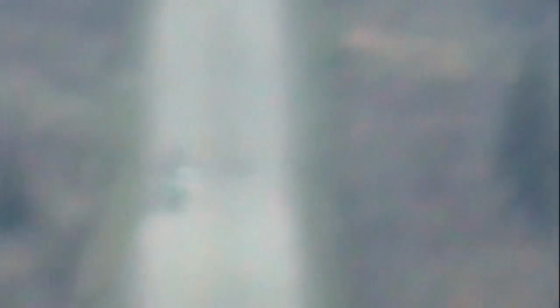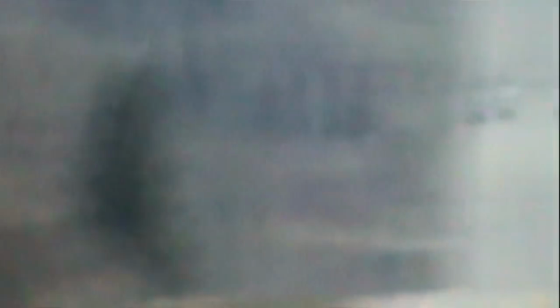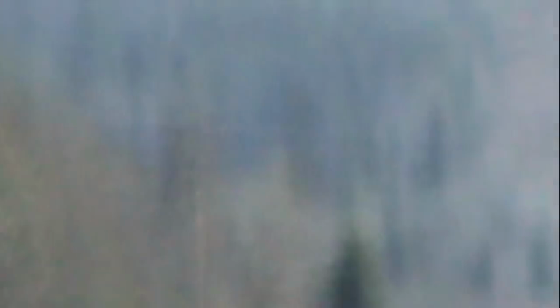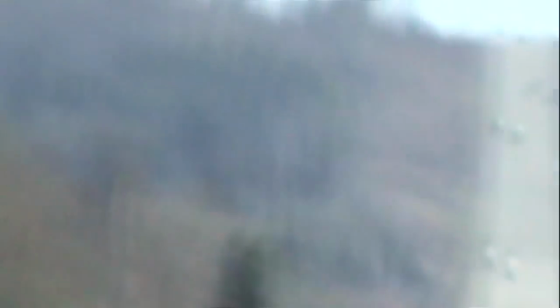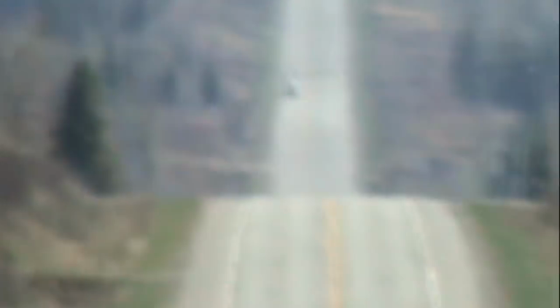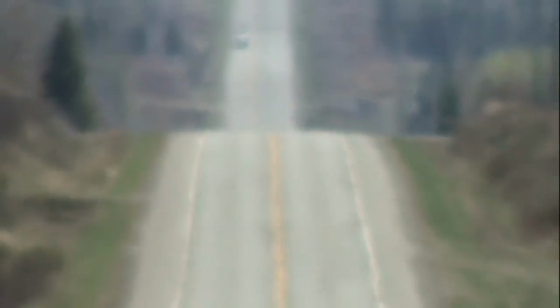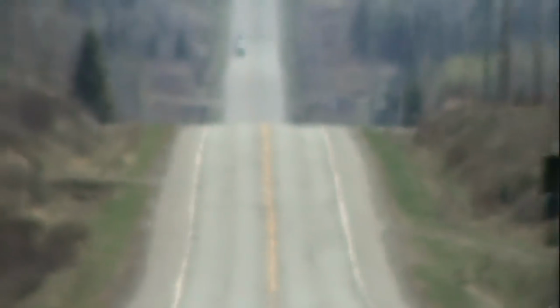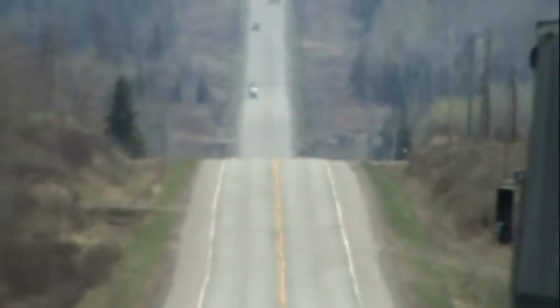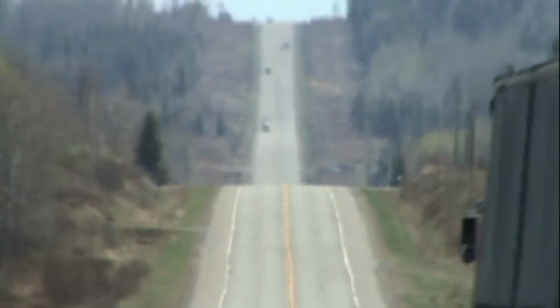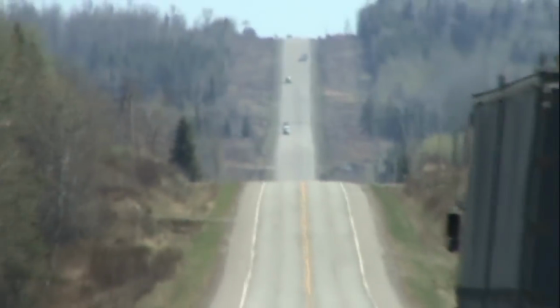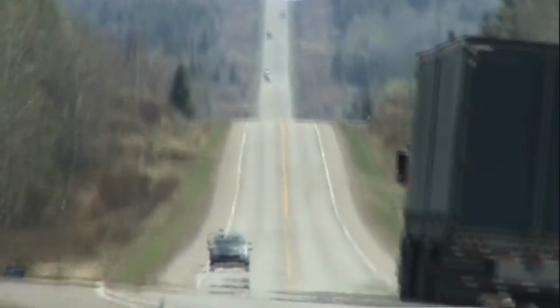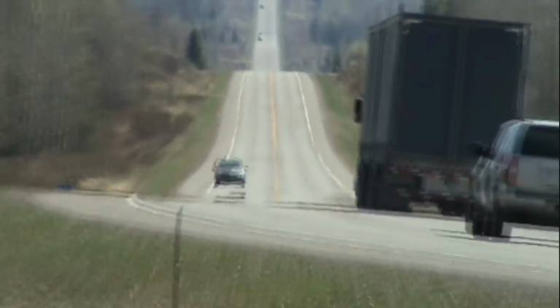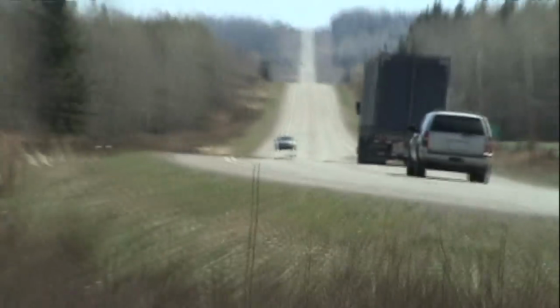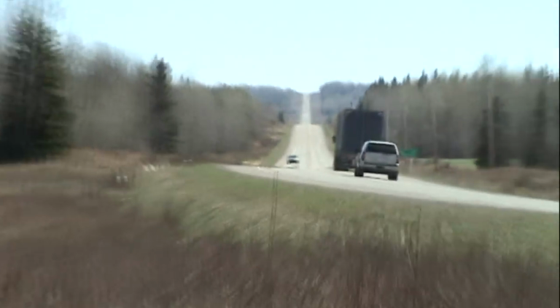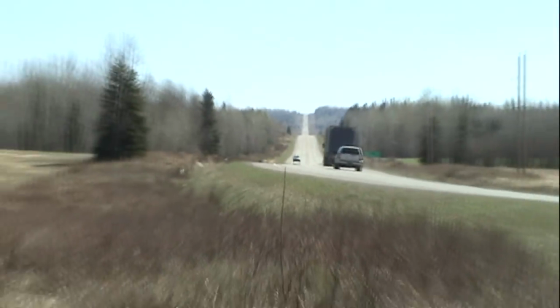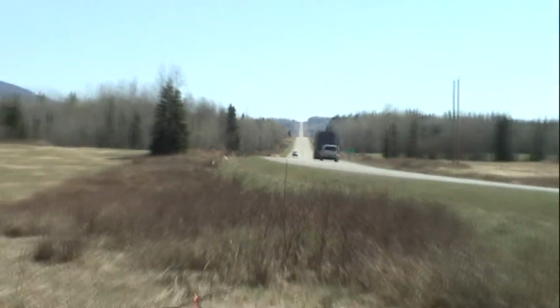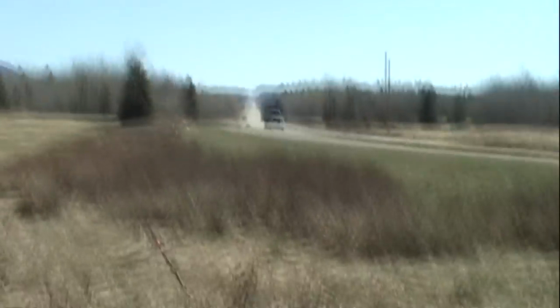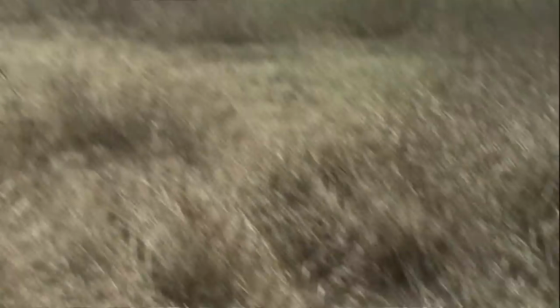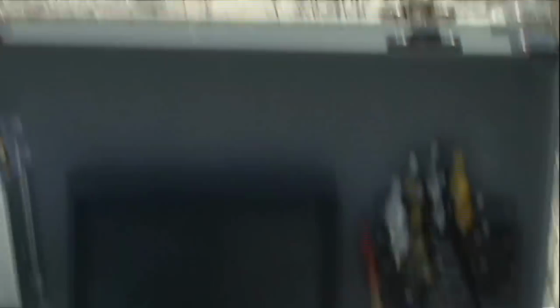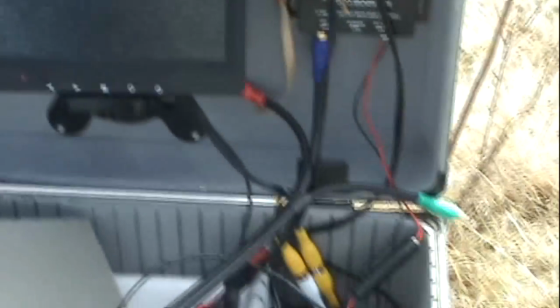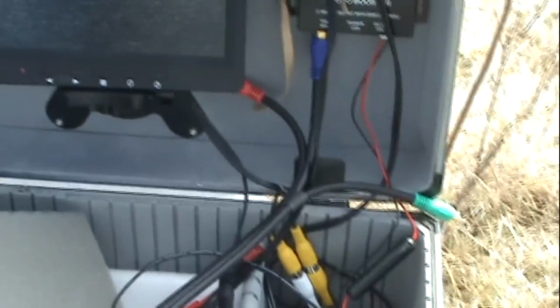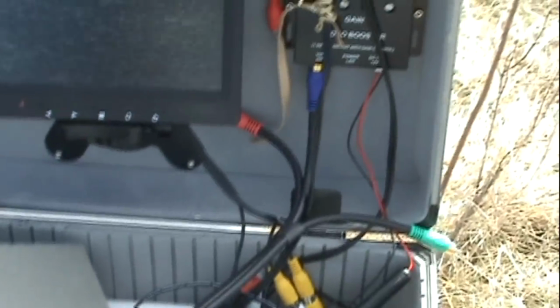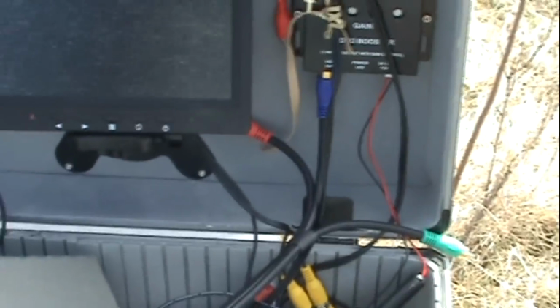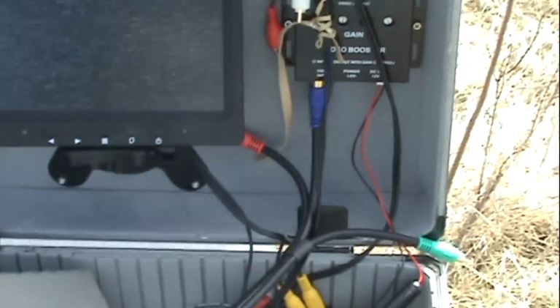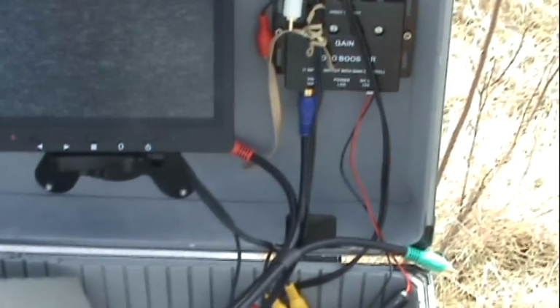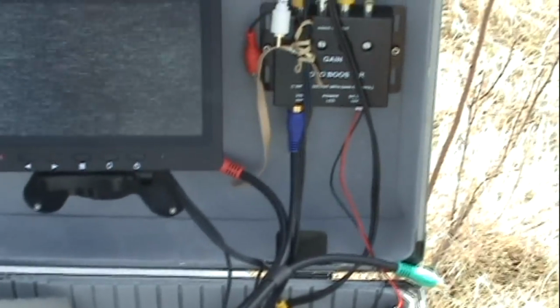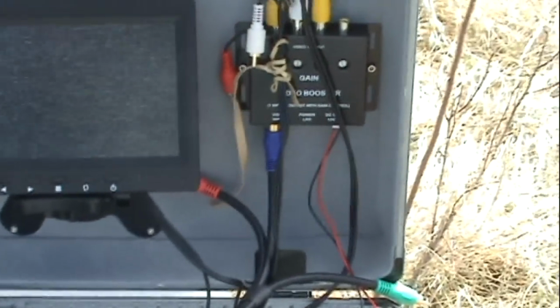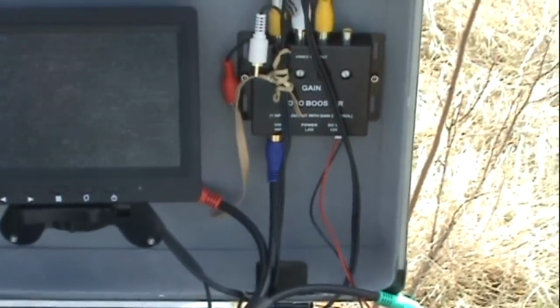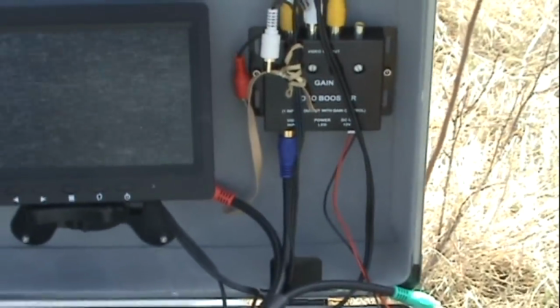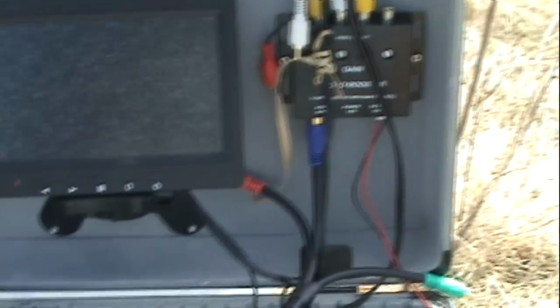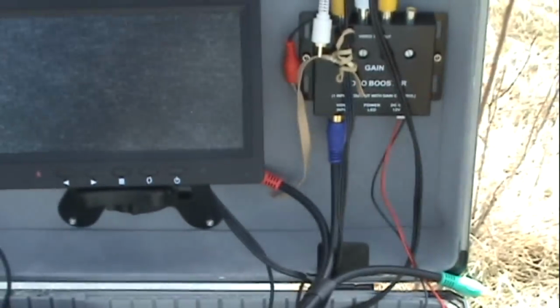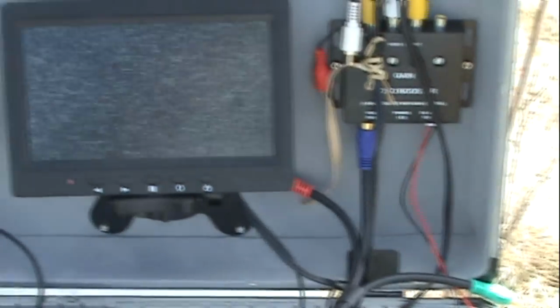I can't zoom in that far with the tripod, but that's where he is in the video feed. Now I took the airplane down.